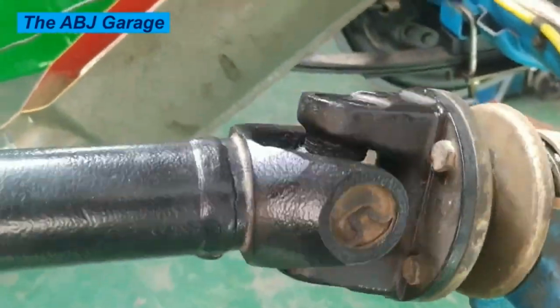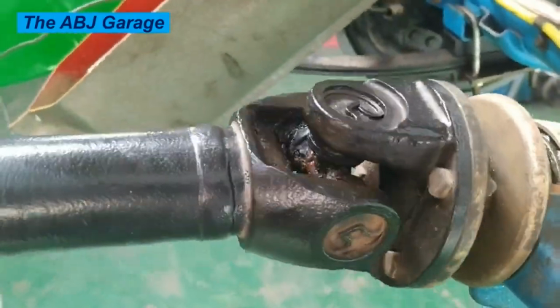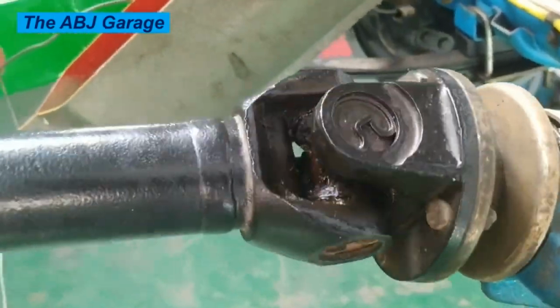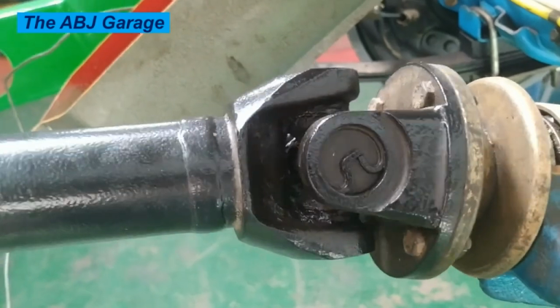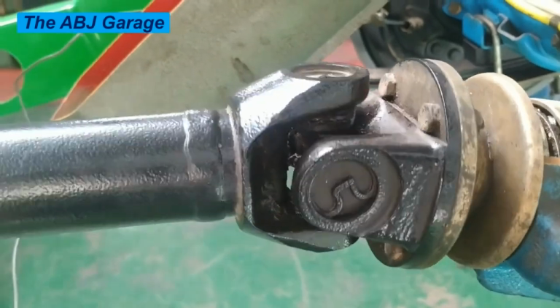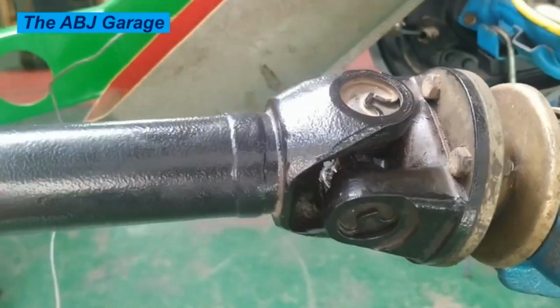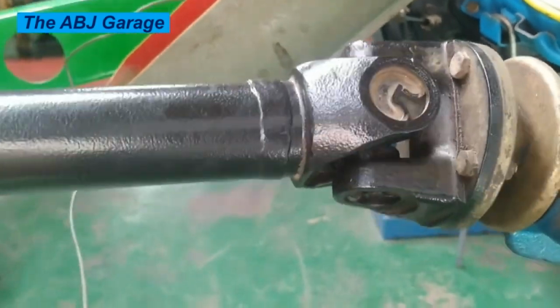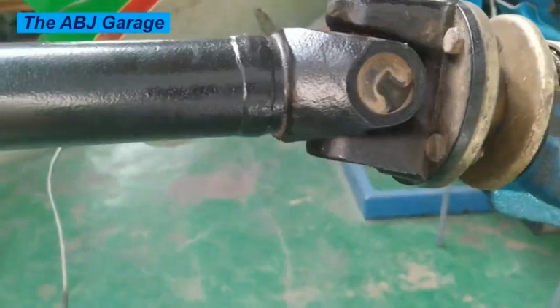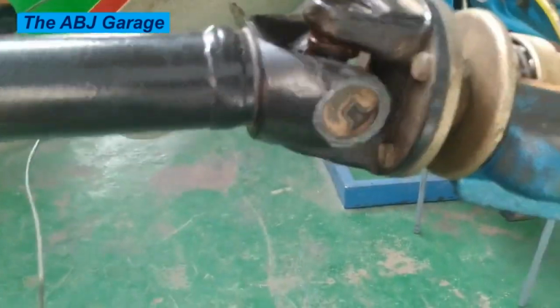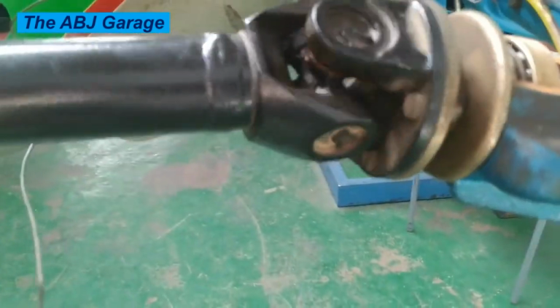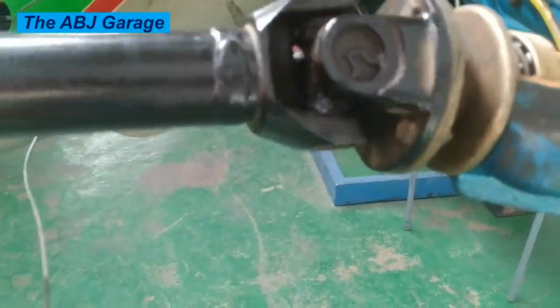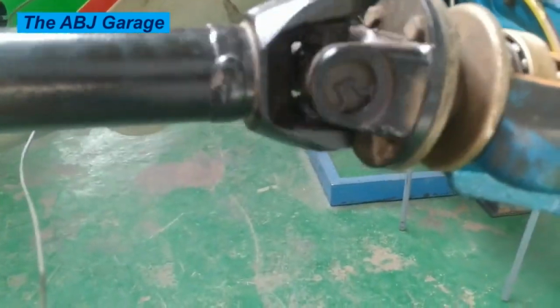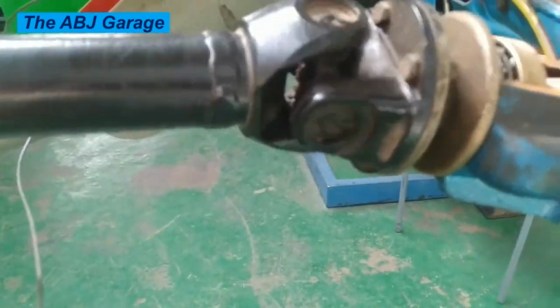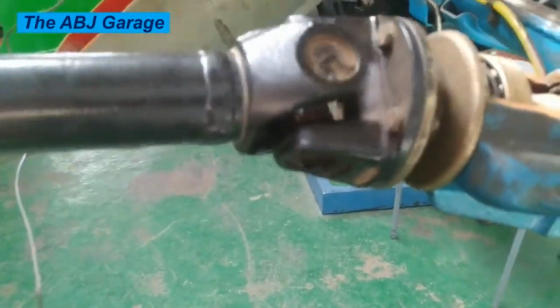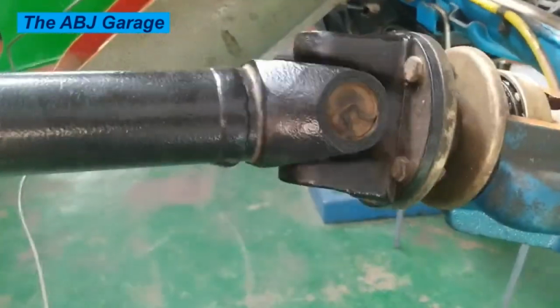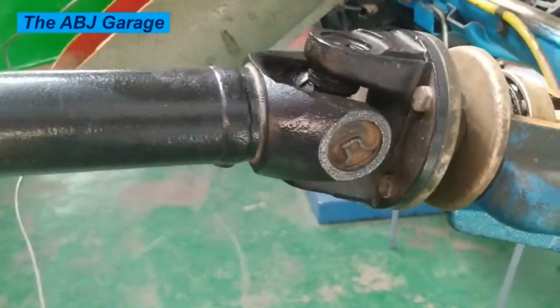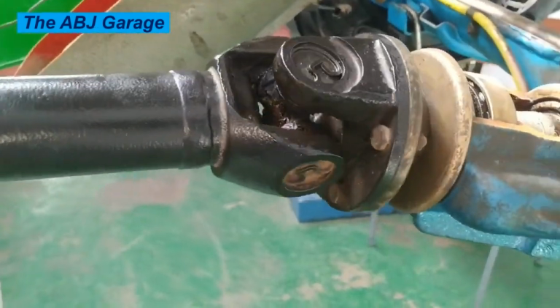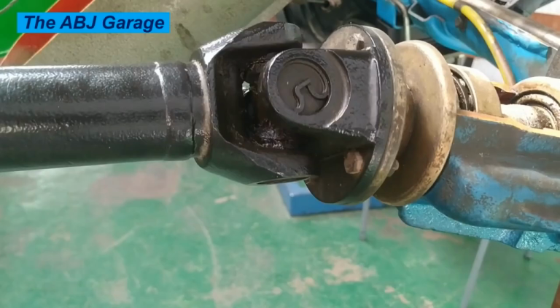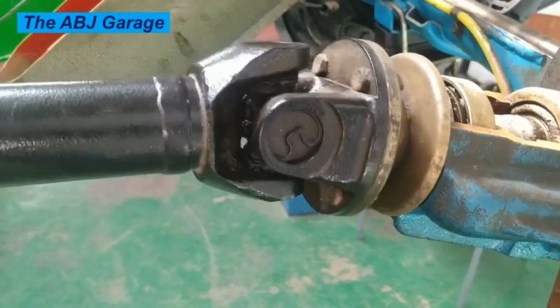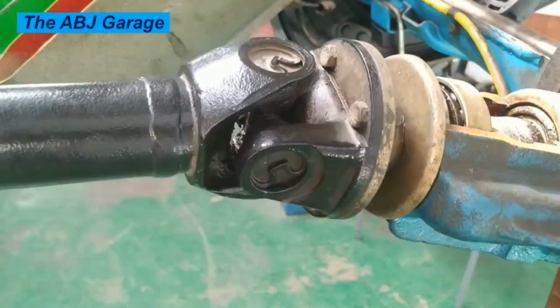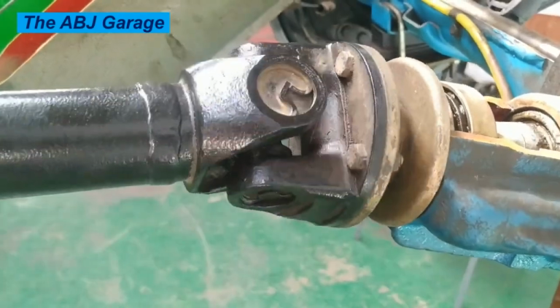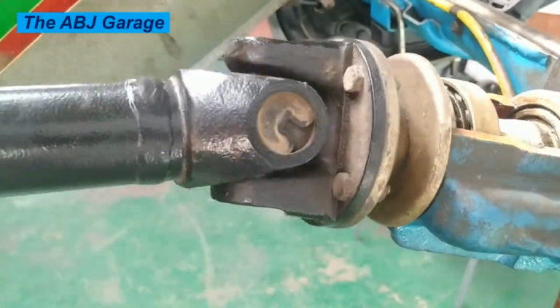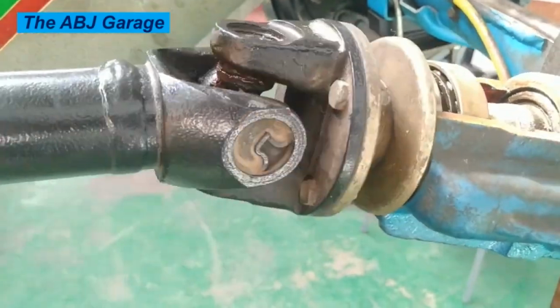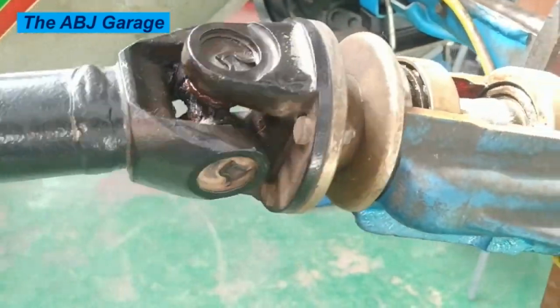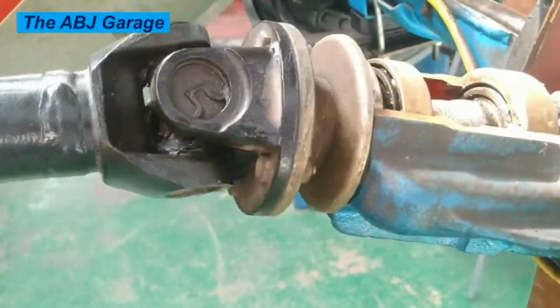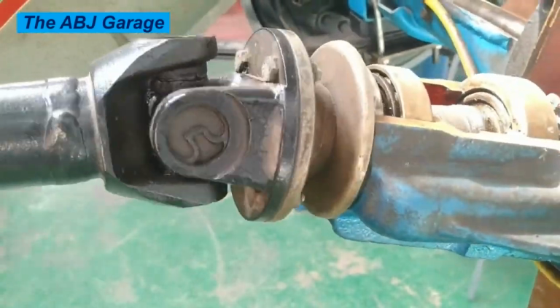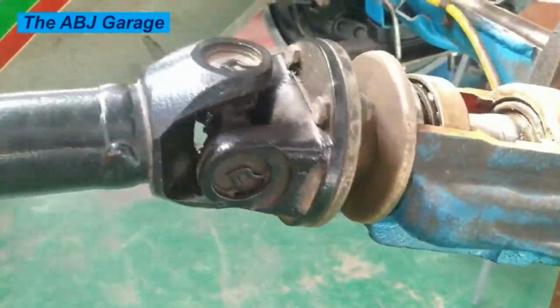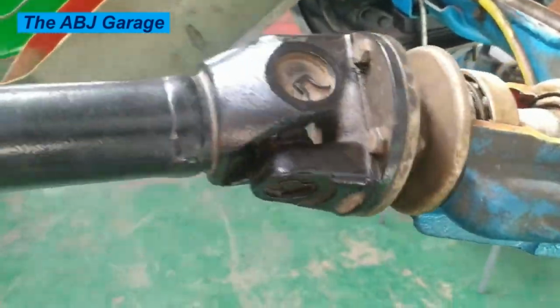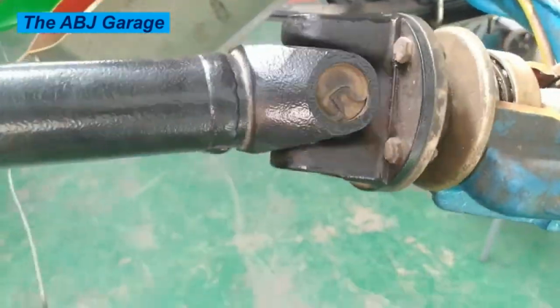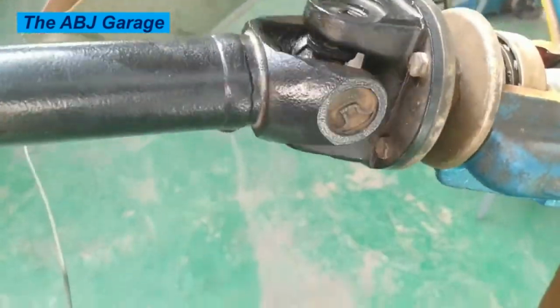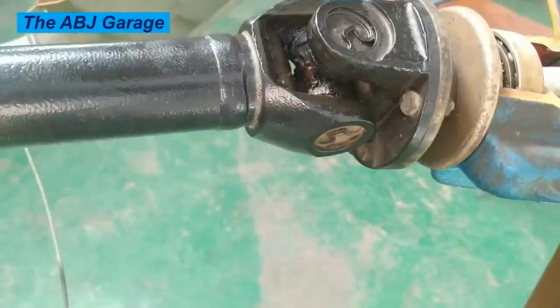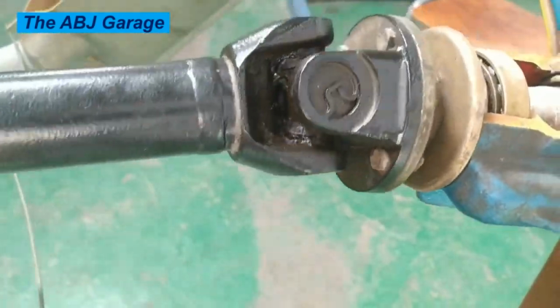If you notice any of these signs, it's important to have your universal joints inspected by a qualified mechanic. You can replace the worn-out parts and ensure your vehicle is safe and reliable.